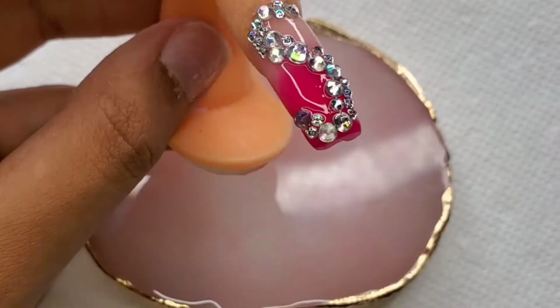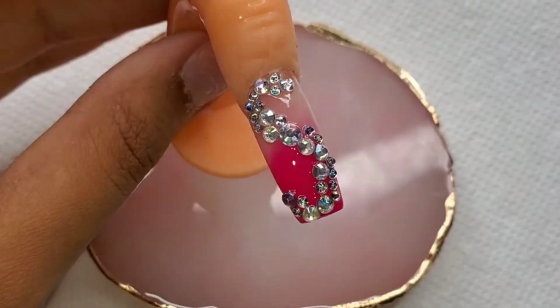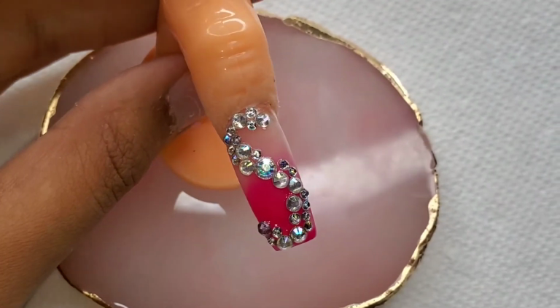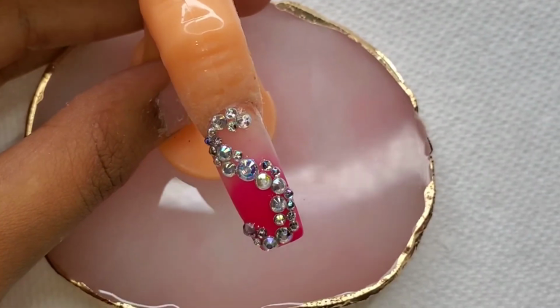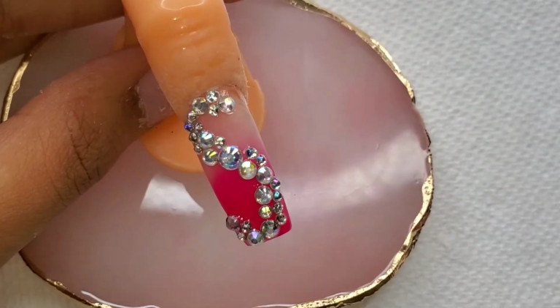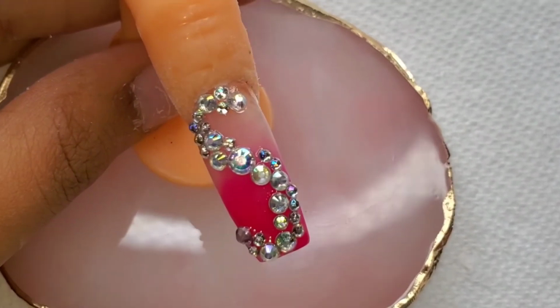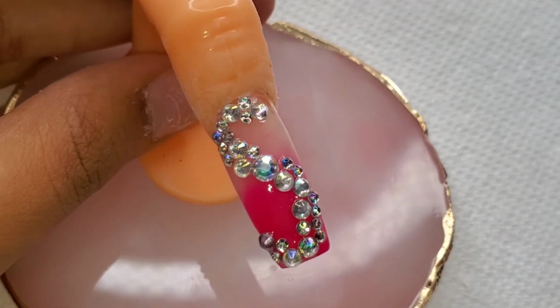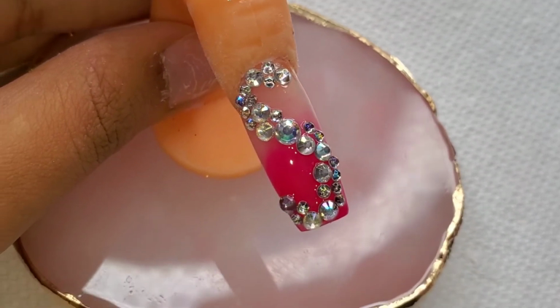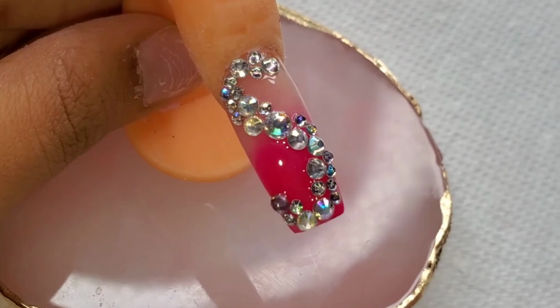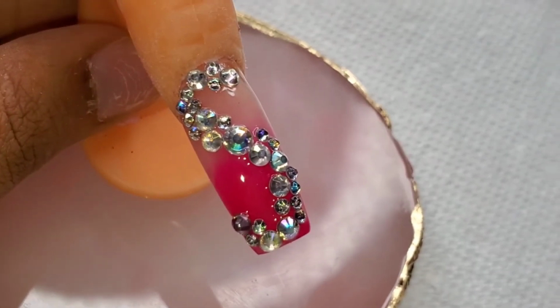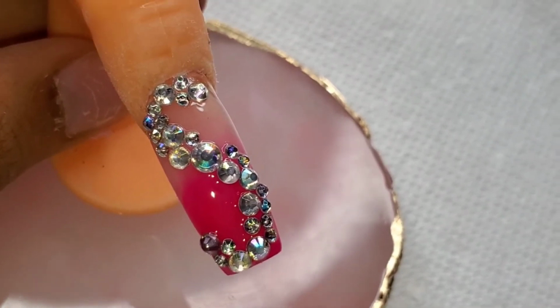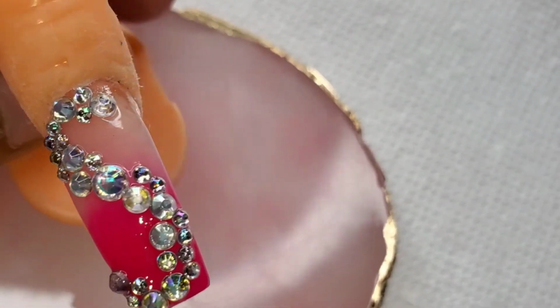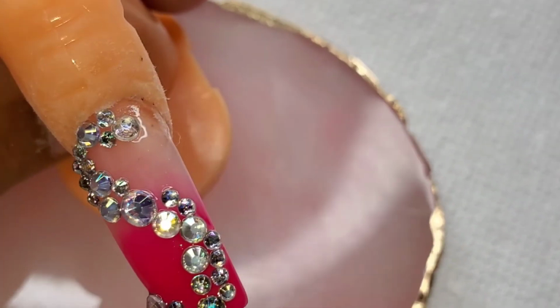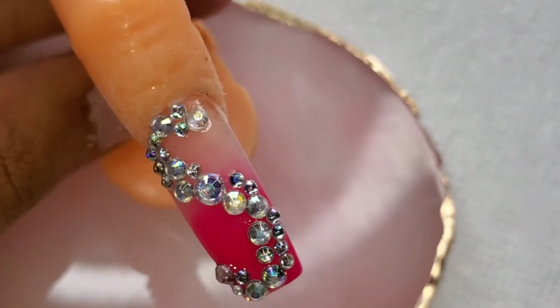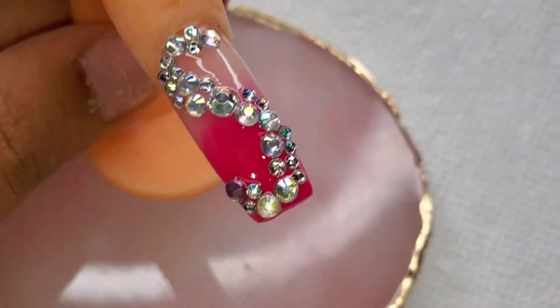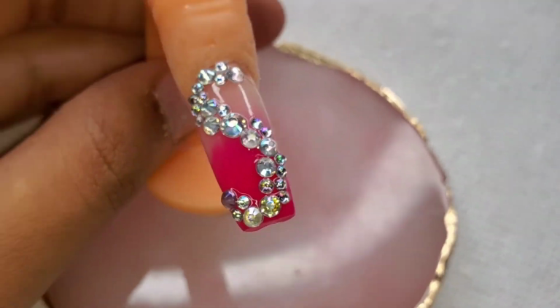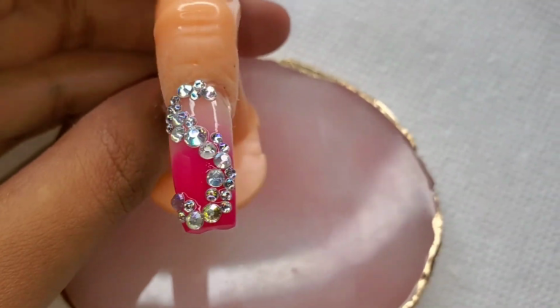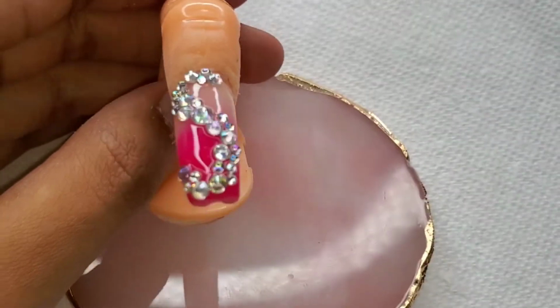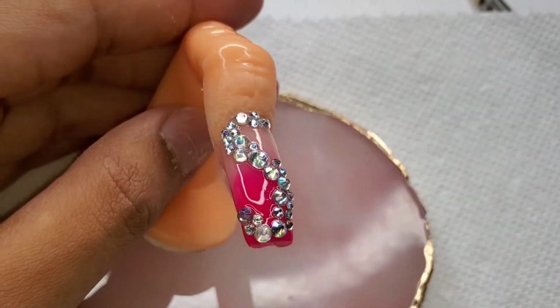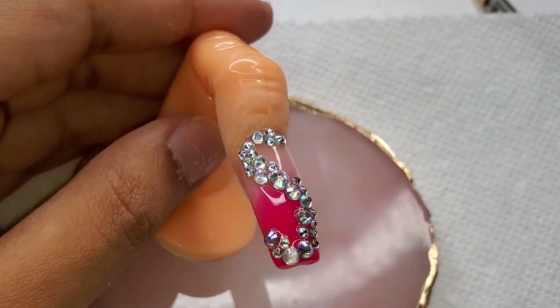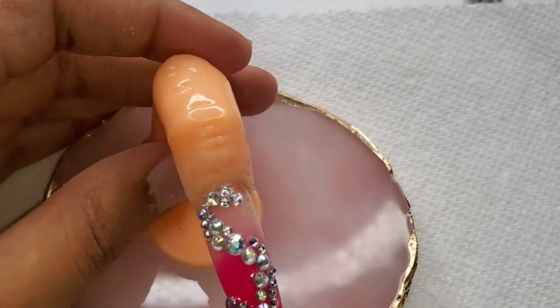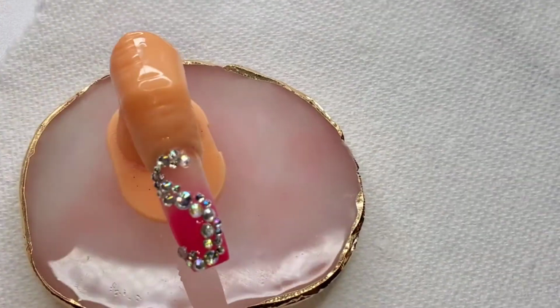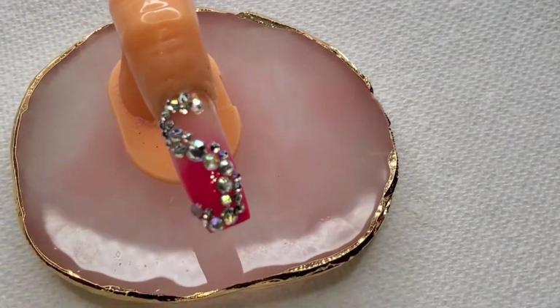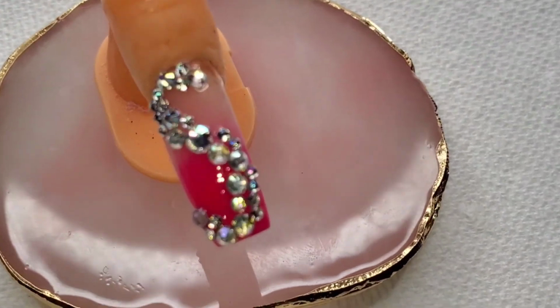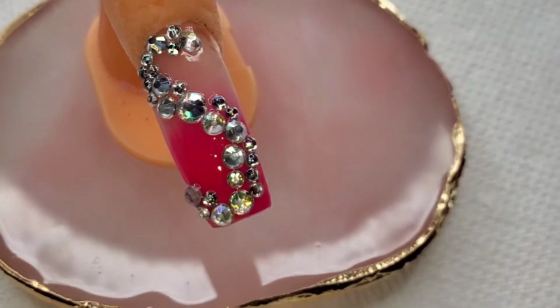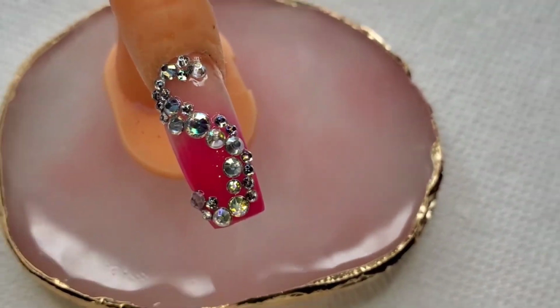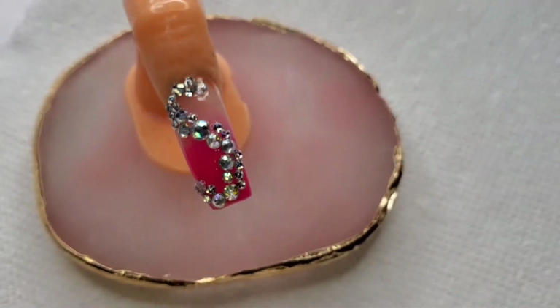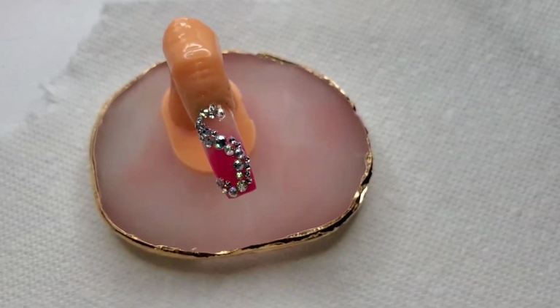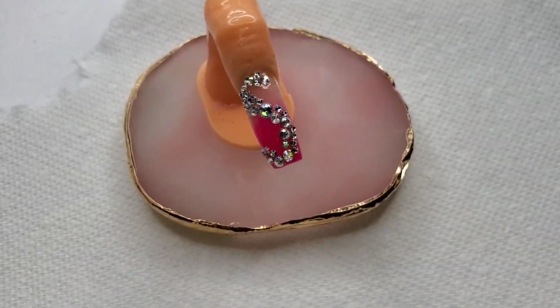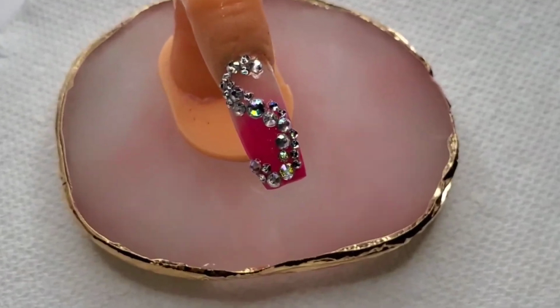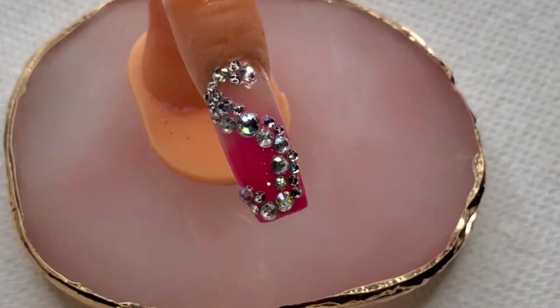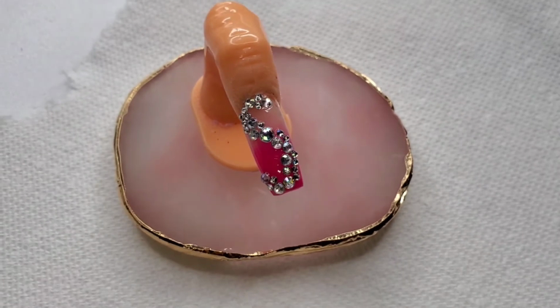I do need to practice more. Again, this is only my first or second time attempting acrylic ombre-ing. I hope you guys enjoyed! Drop a thumbs up, comment down below what you thought, and please don't forget to hit that subscribe button before you go. I'll see you in the next video — bye!